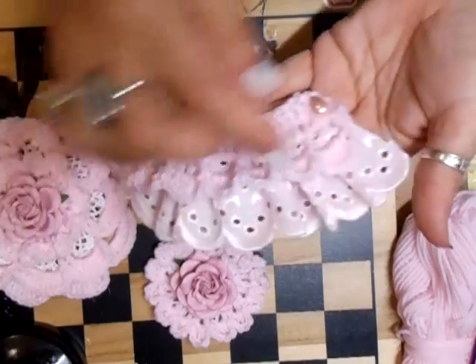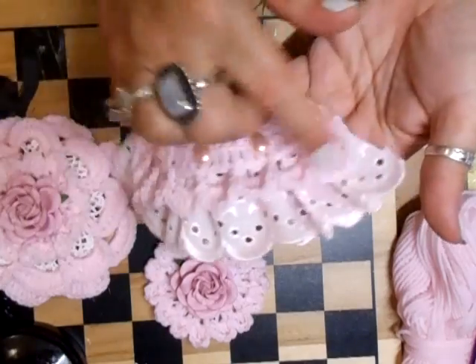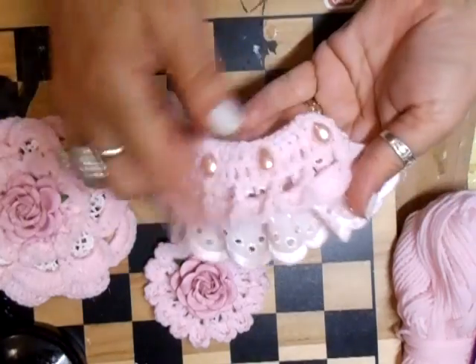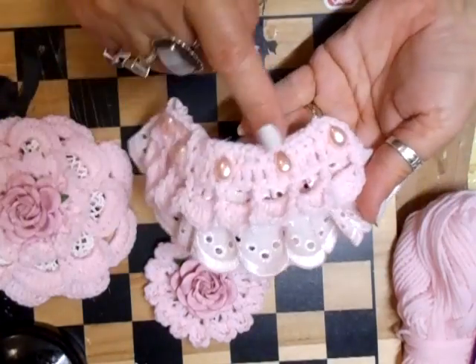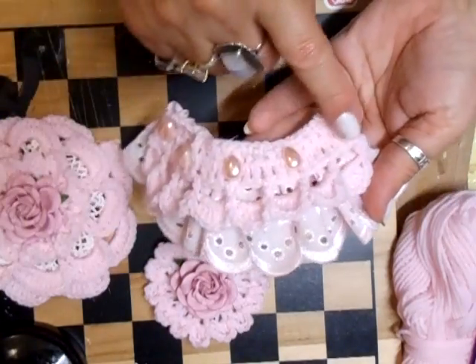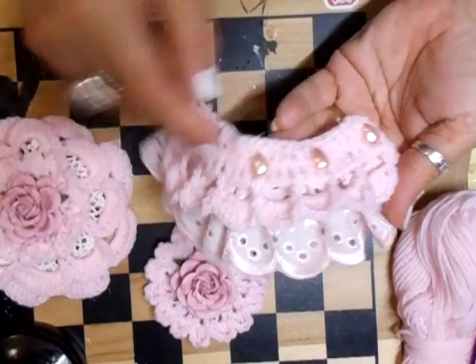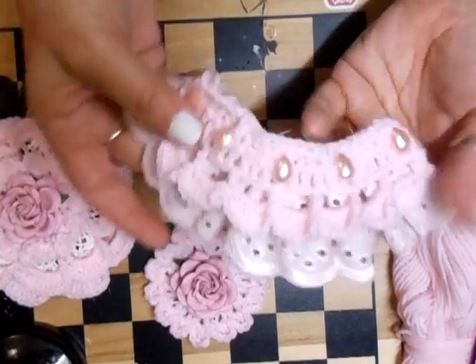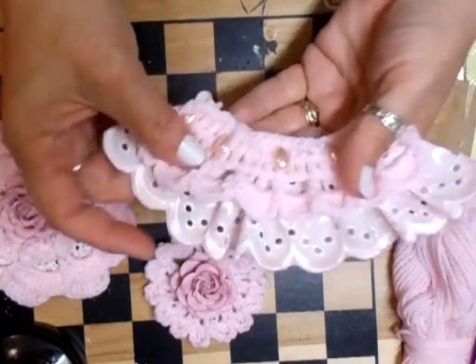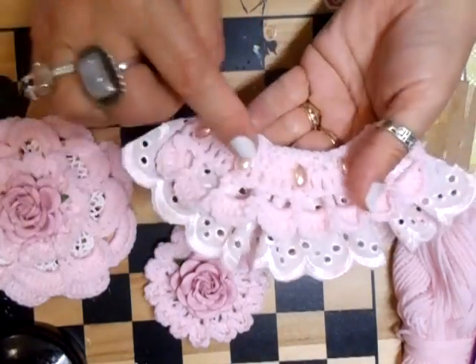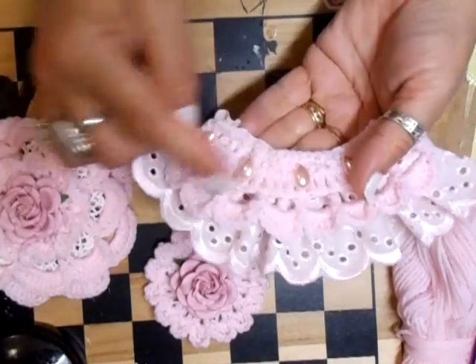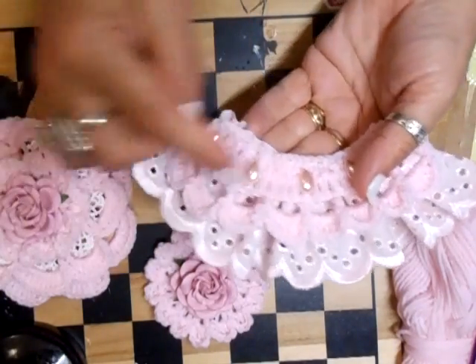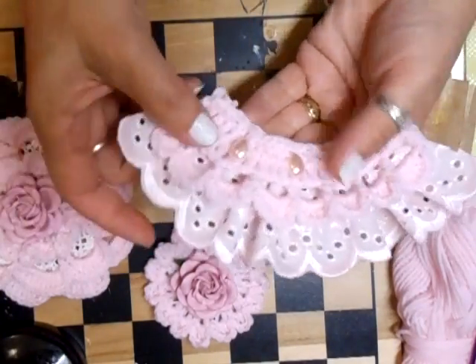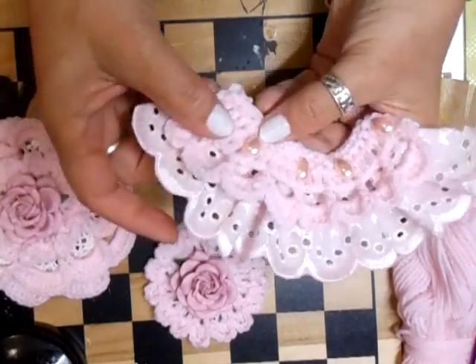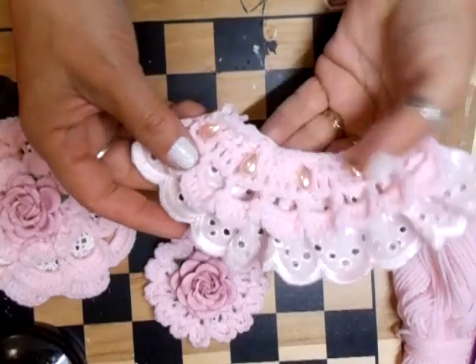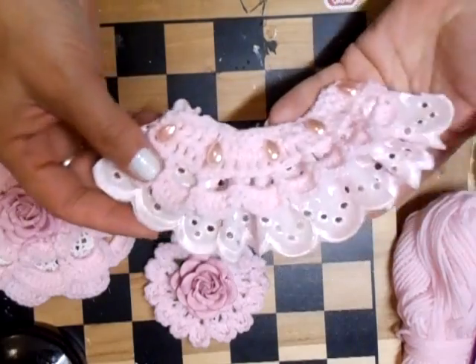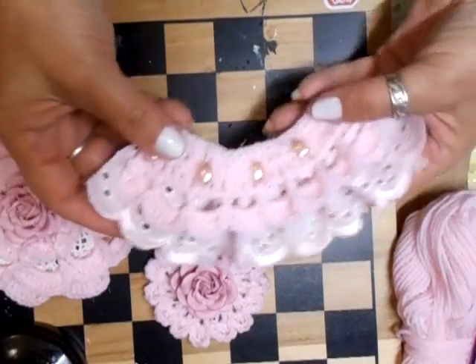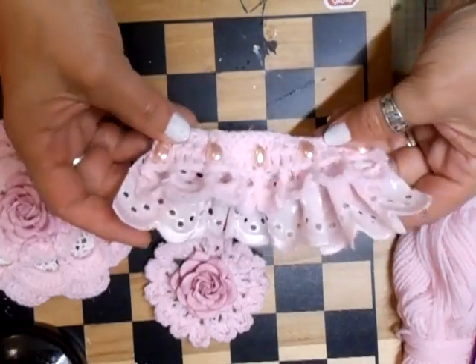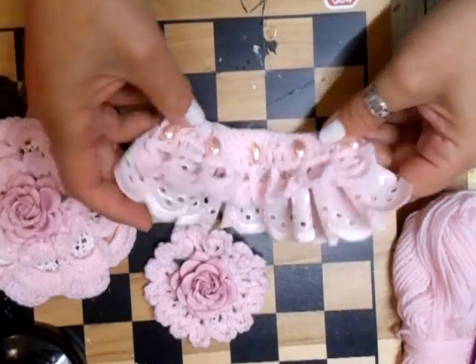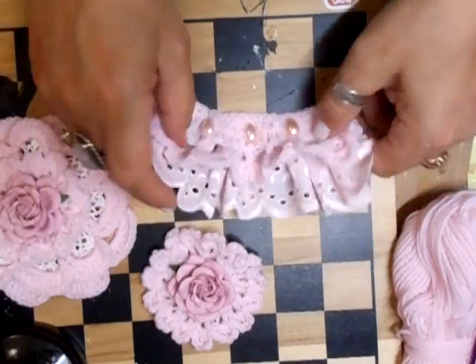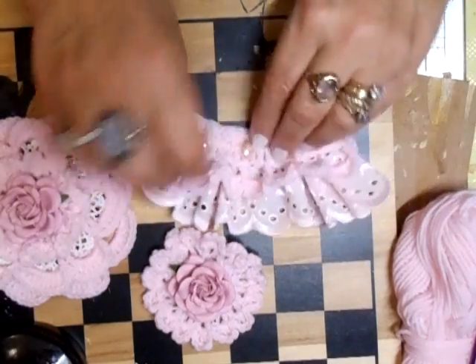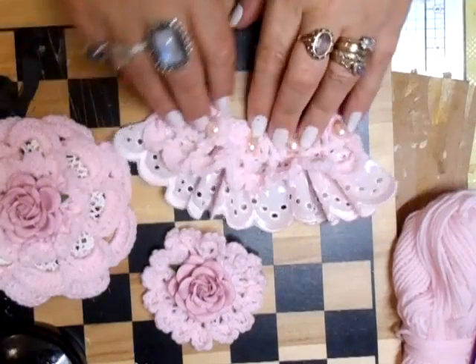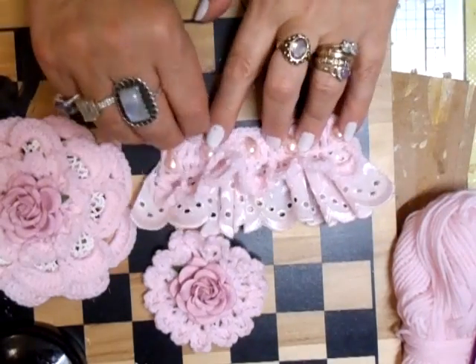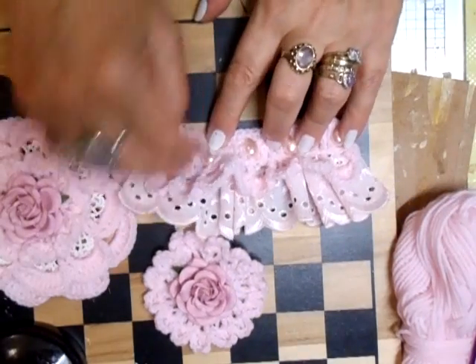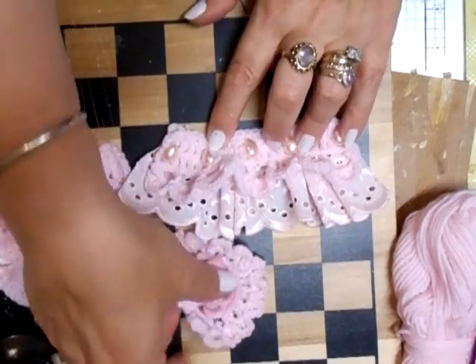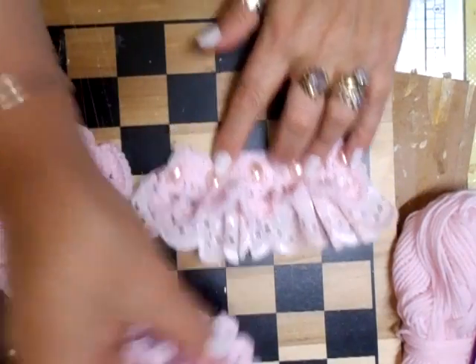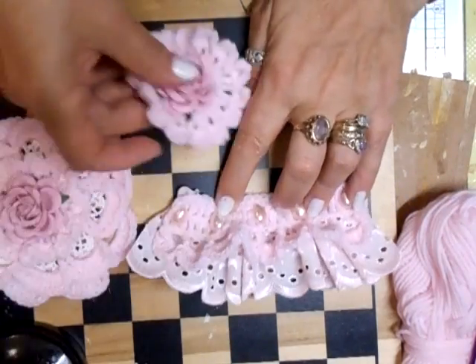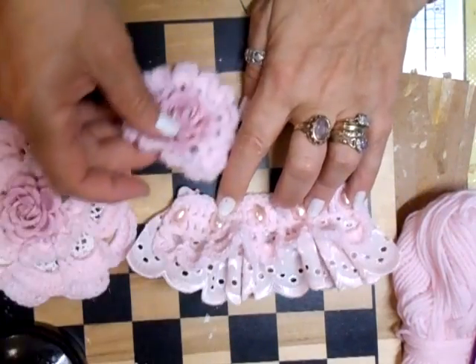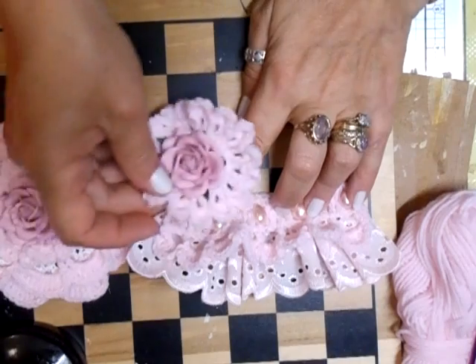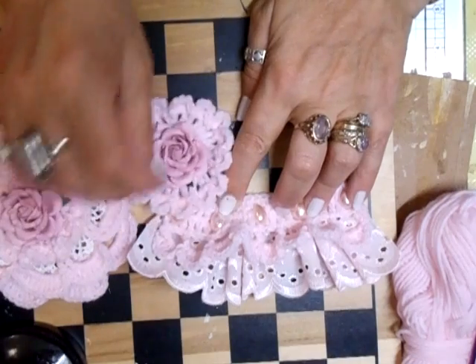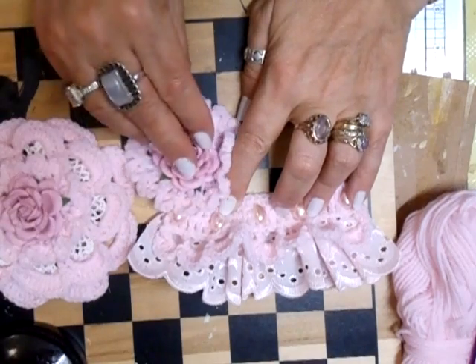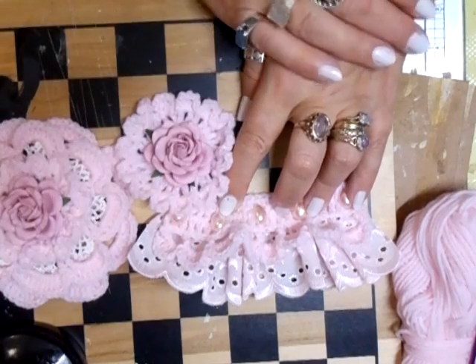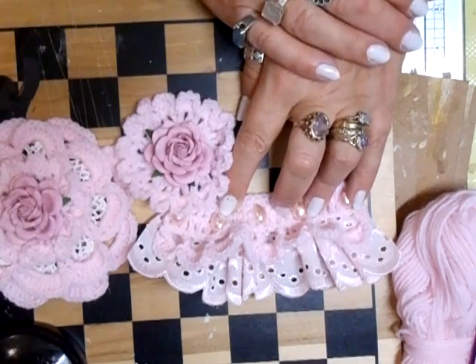A nice scallop edge, and I've put some flat back teardrop pearls here, and I think that on a tag, with that flower, it's just going to look fantastic.